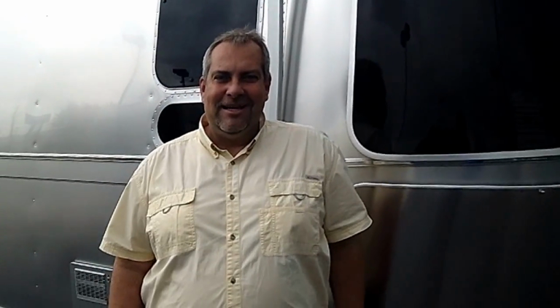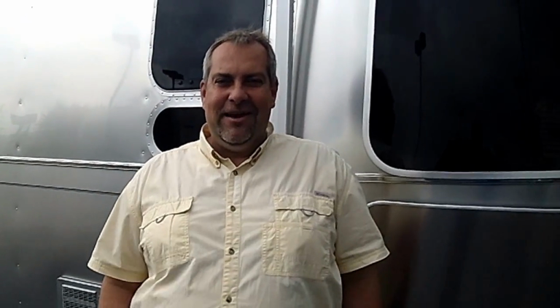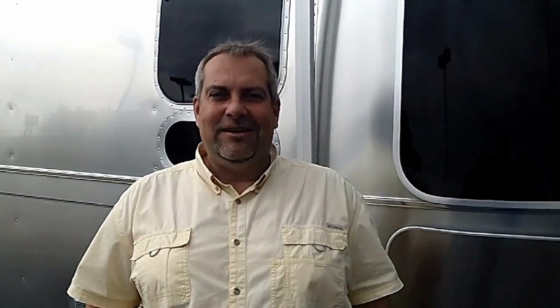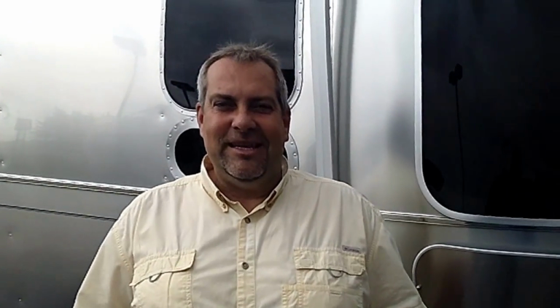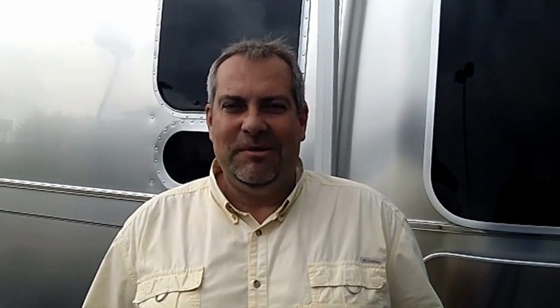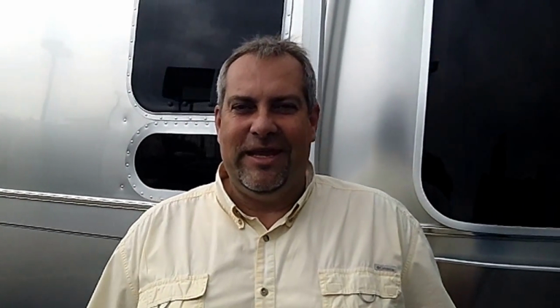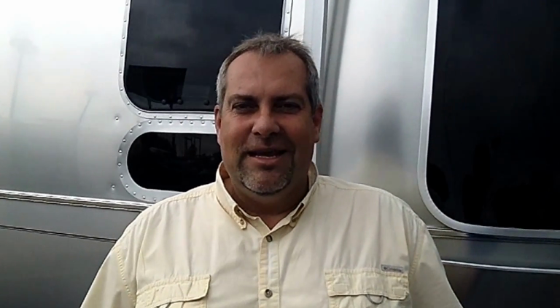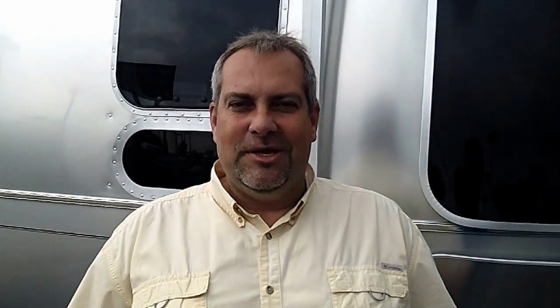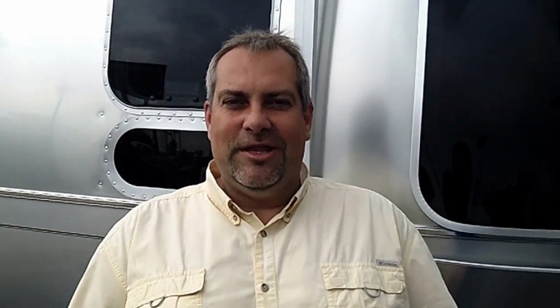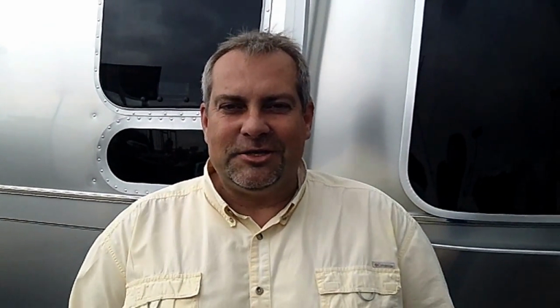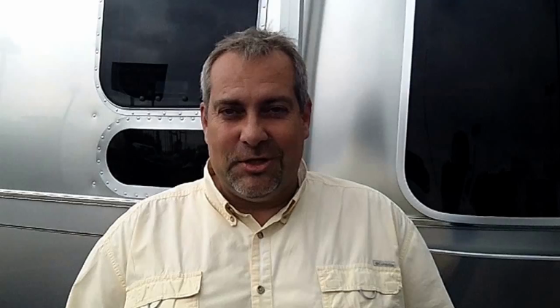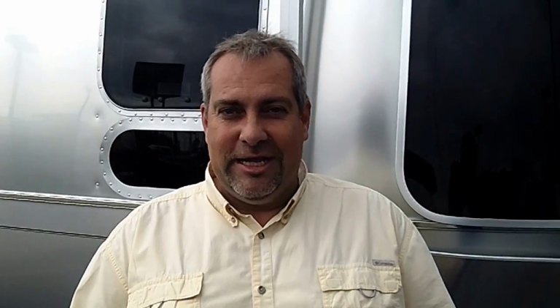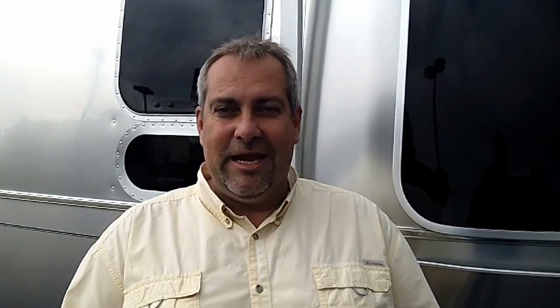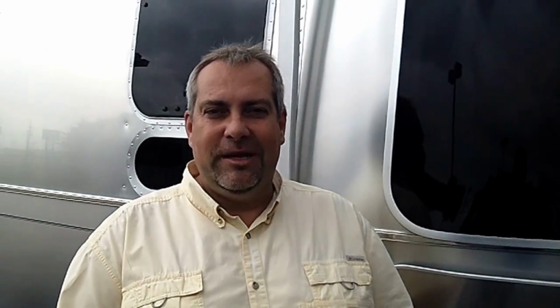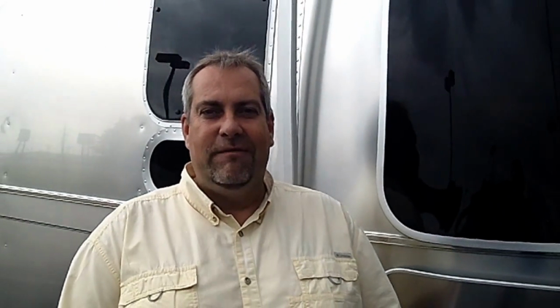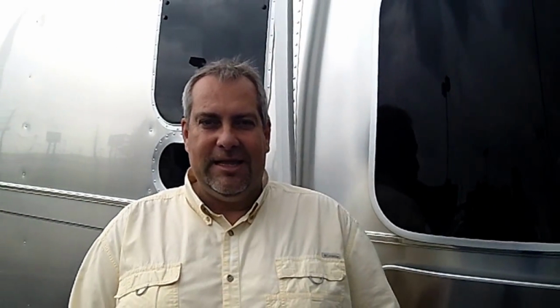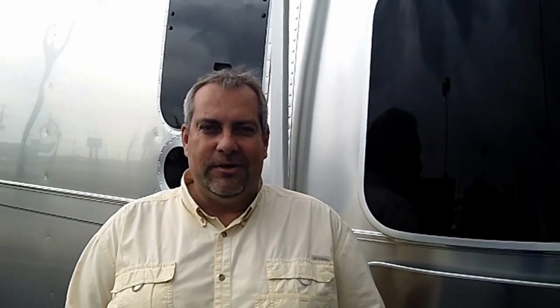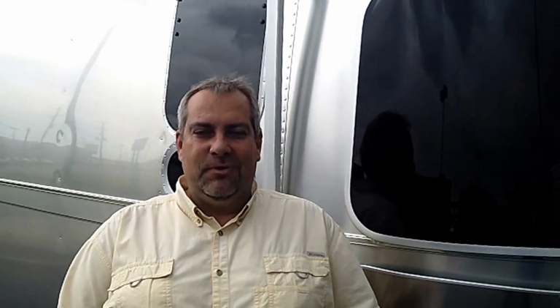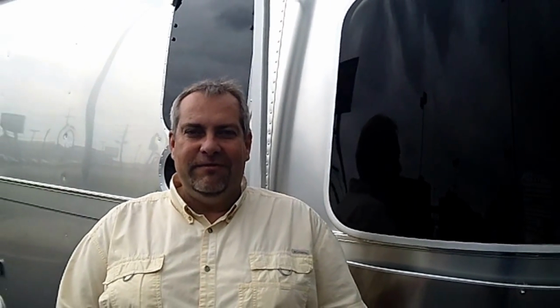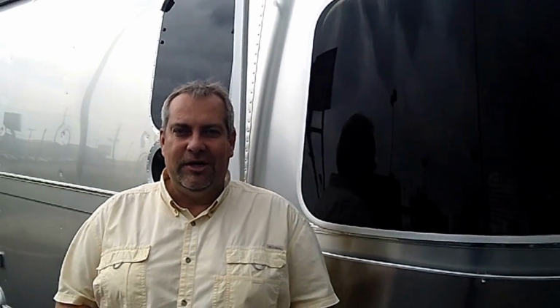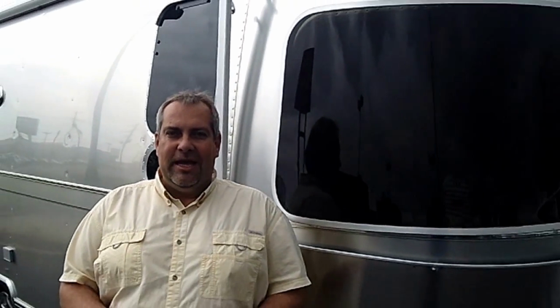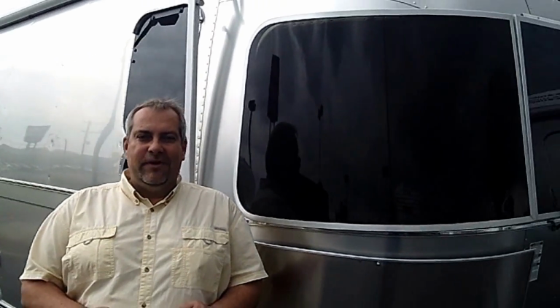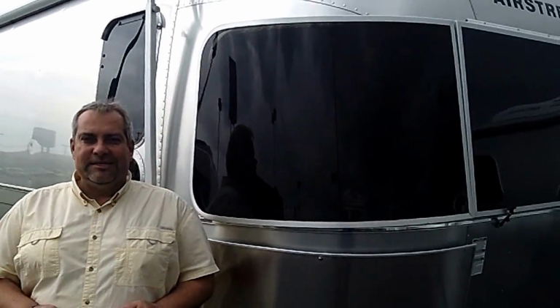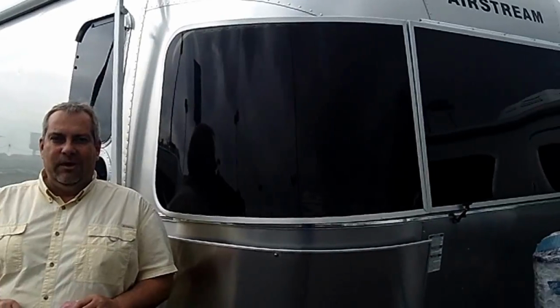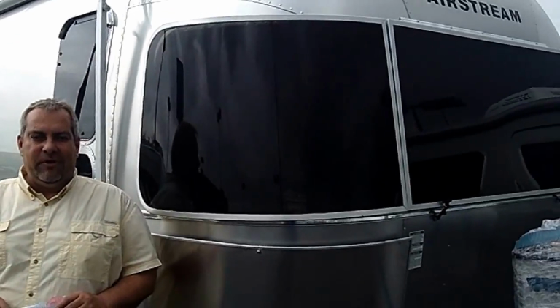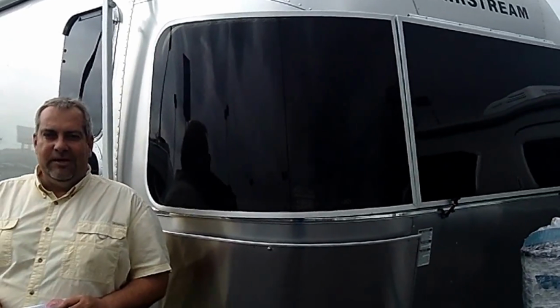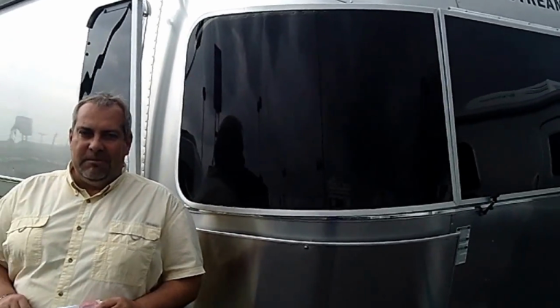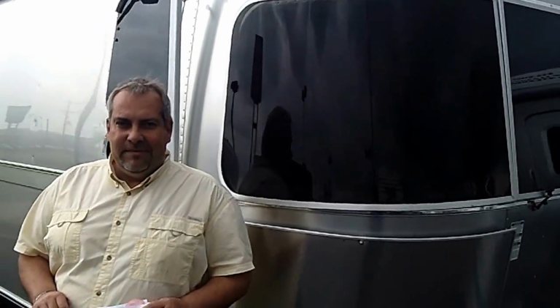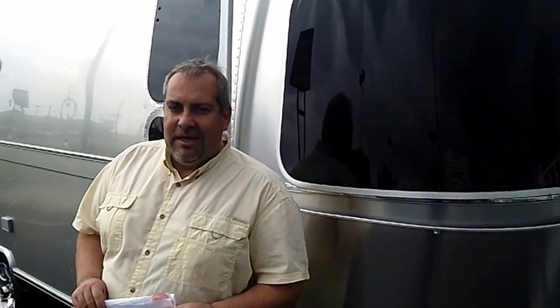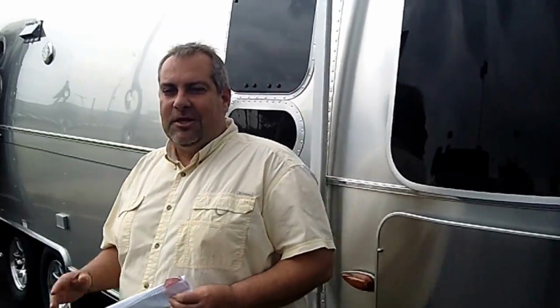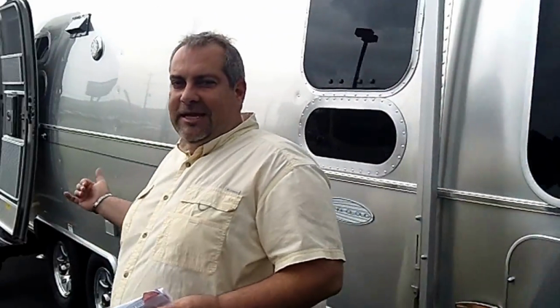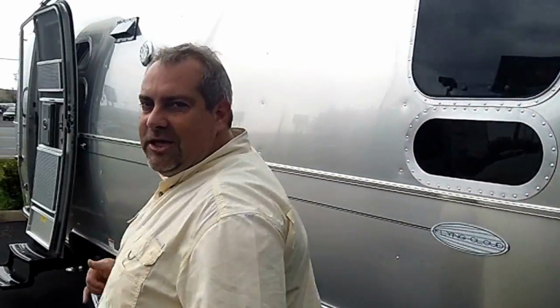Hi, Gary here at A2C Airstream and RV. I just wanted to show you this 2013 Airstream Flying Cloud. It's a 25-footer and it's very nicely equipped for you and your family. Let's go inside and take a look.